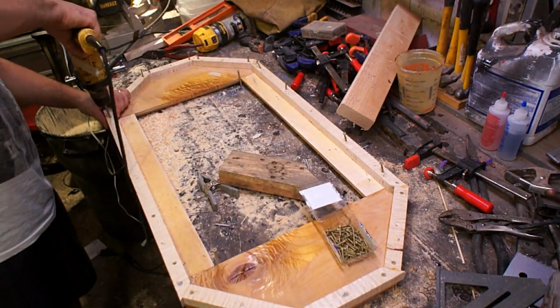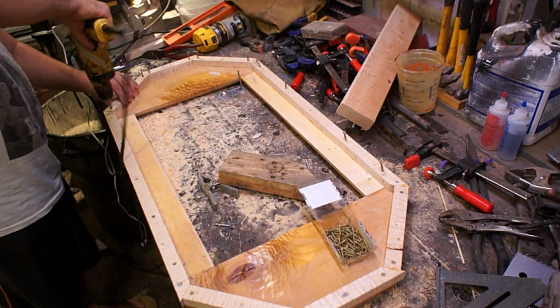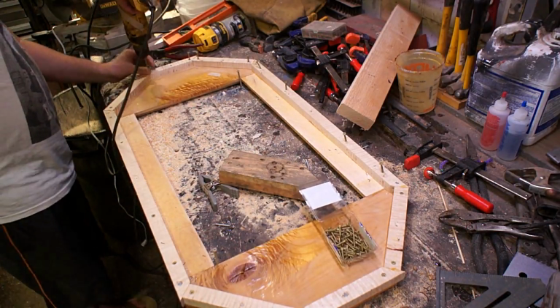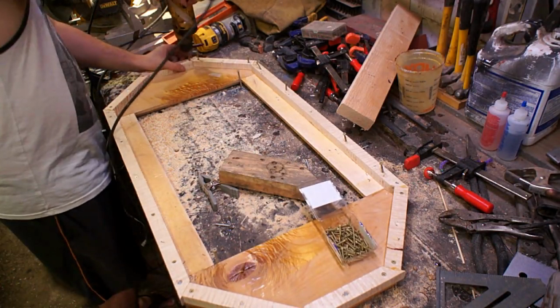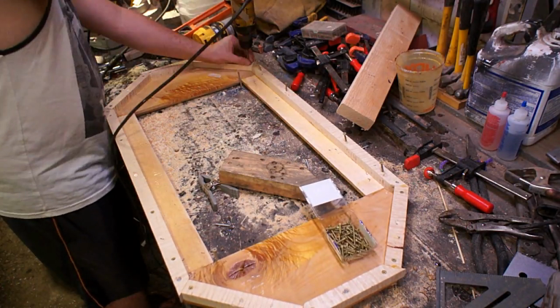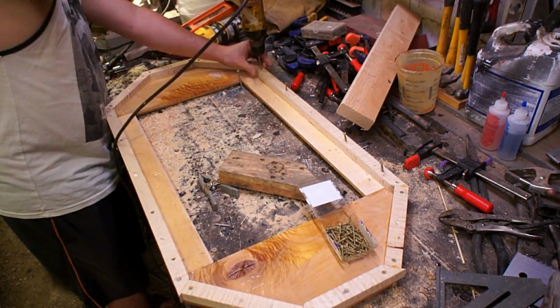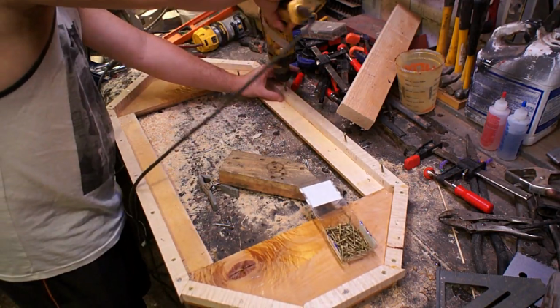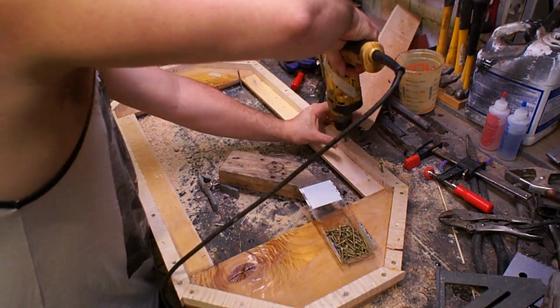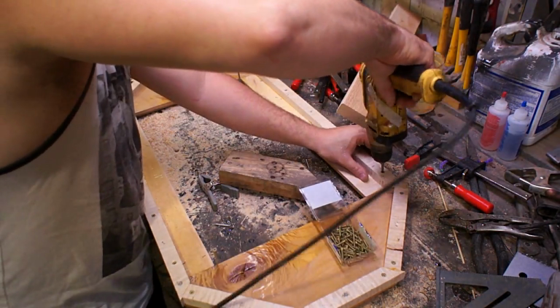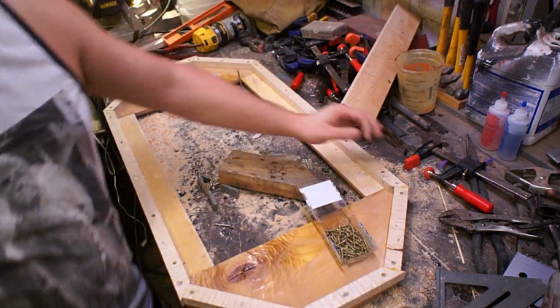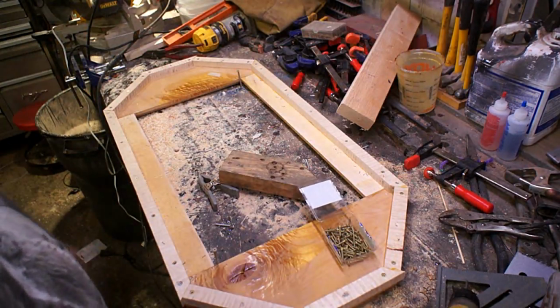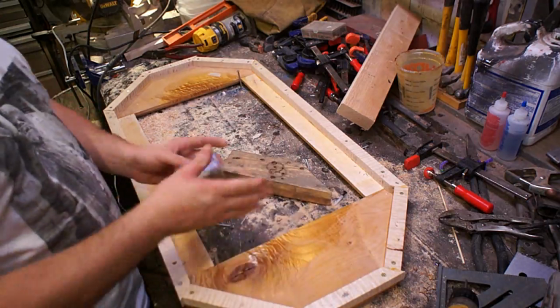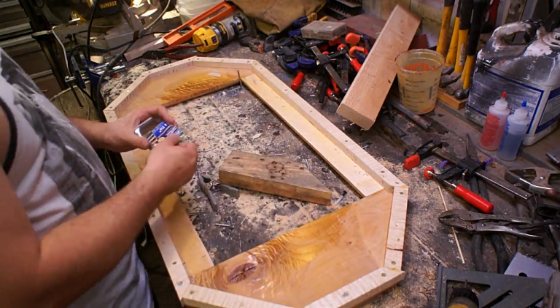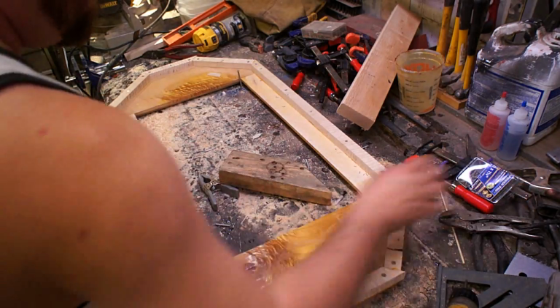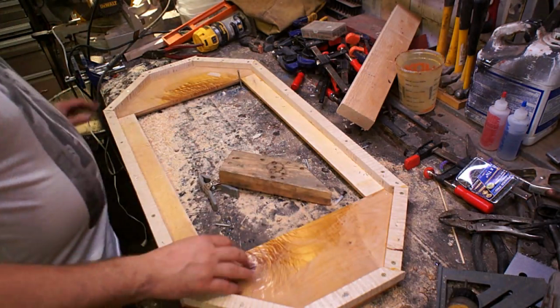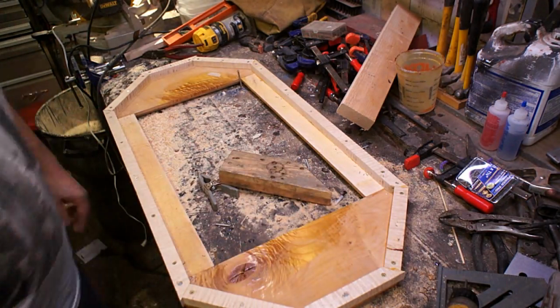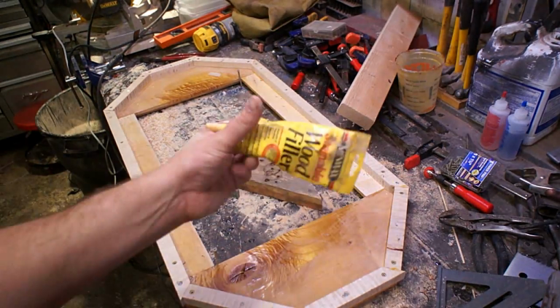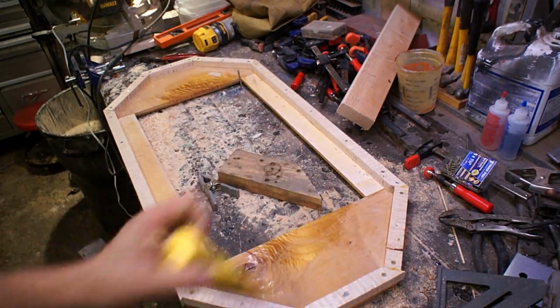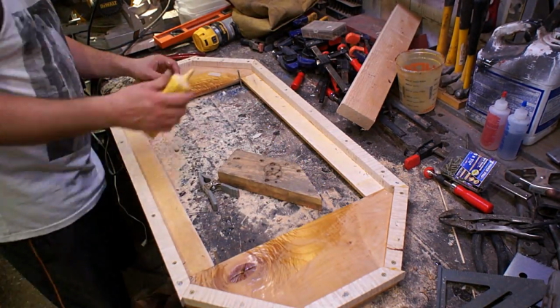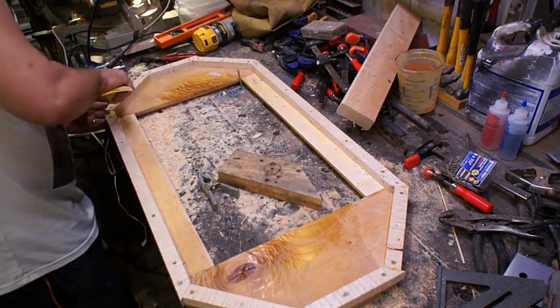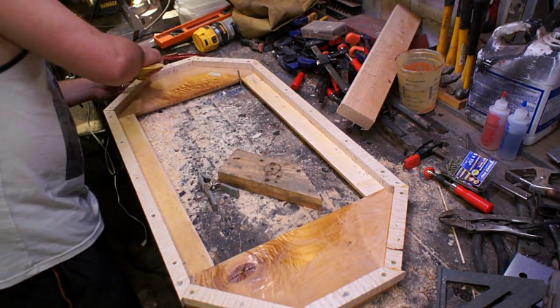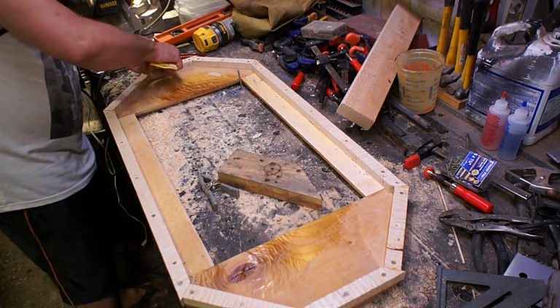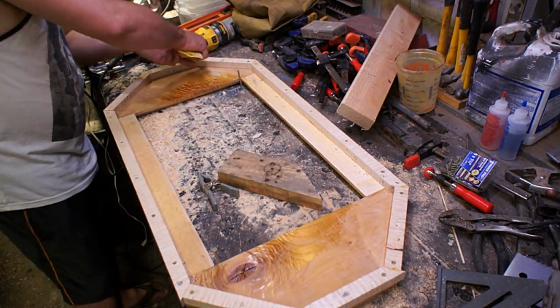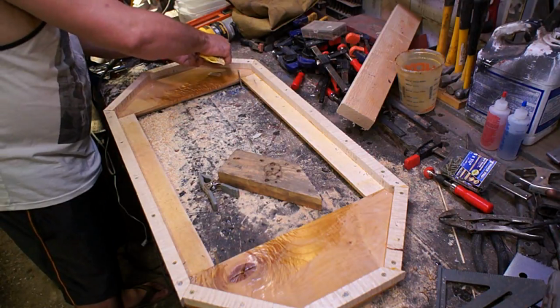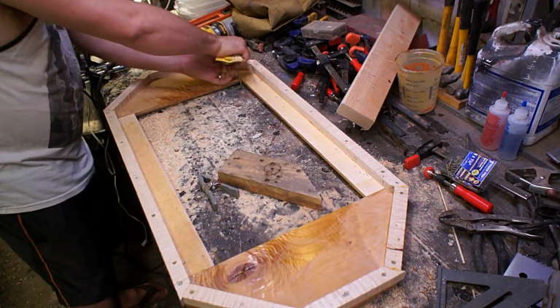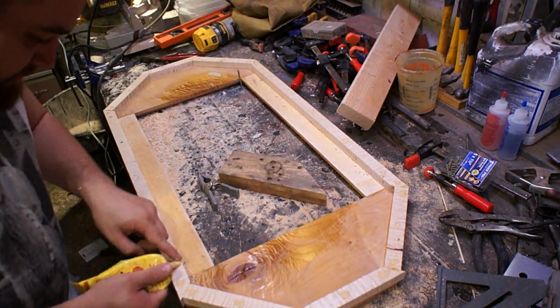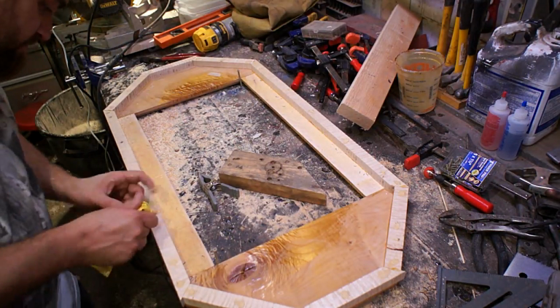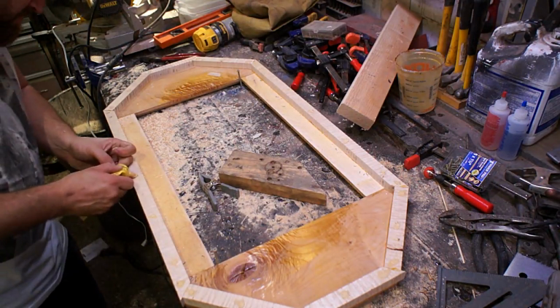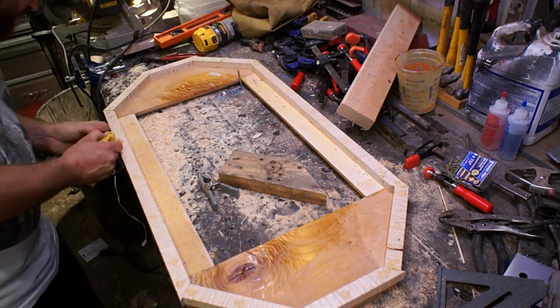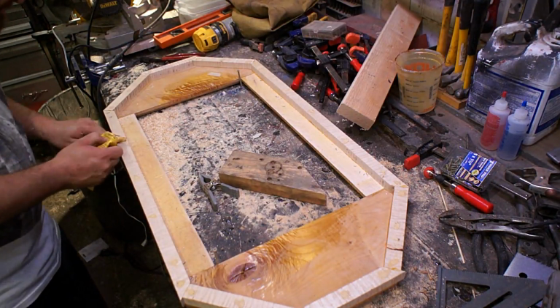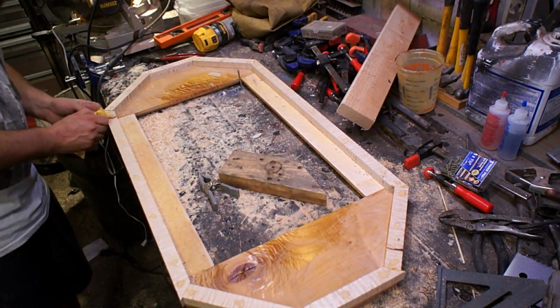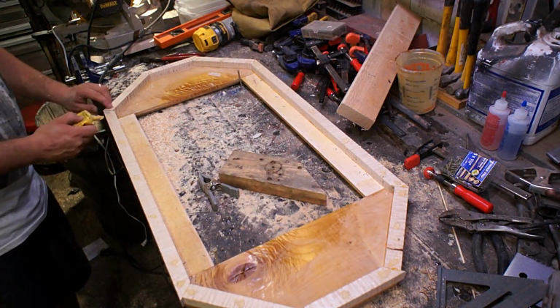I countersunk them in far enough so there would be a little bit of a lip over each hole, so I could come back with some wood filler. You weren't going to be able to see the back of this anyway, but I figured I'd make it a little bit more finished and fill all the holes afterwards.